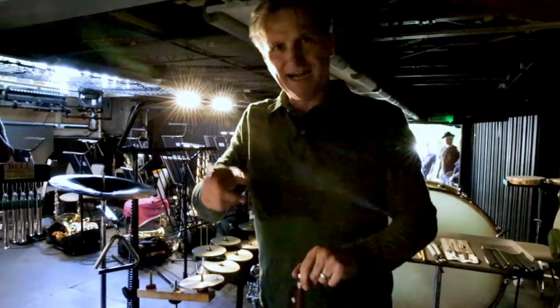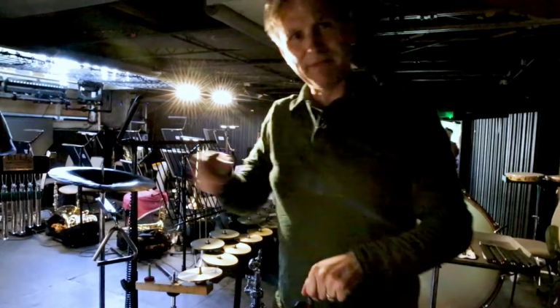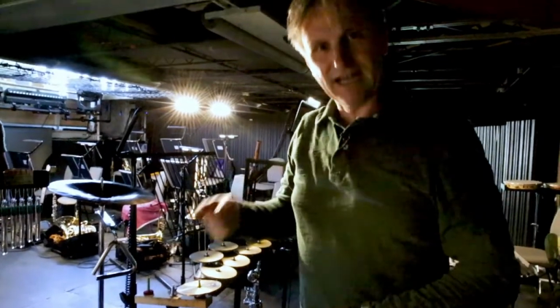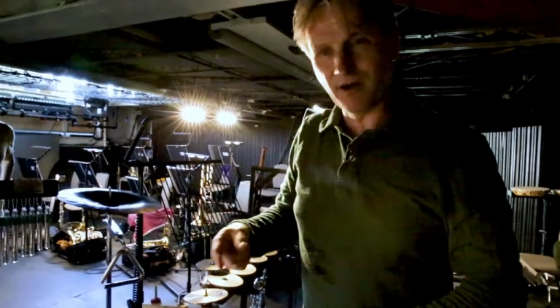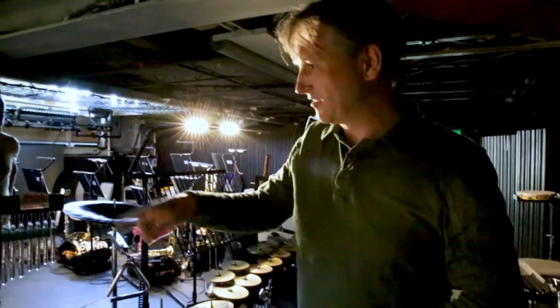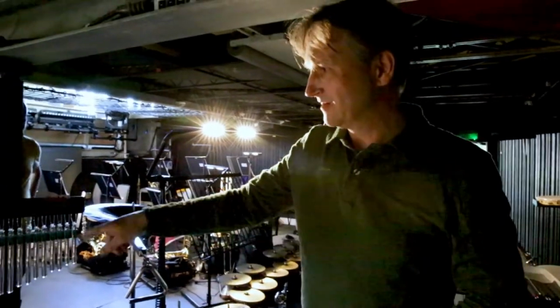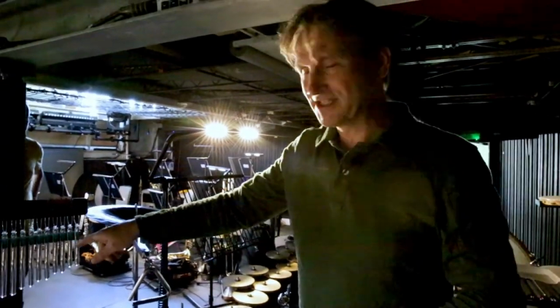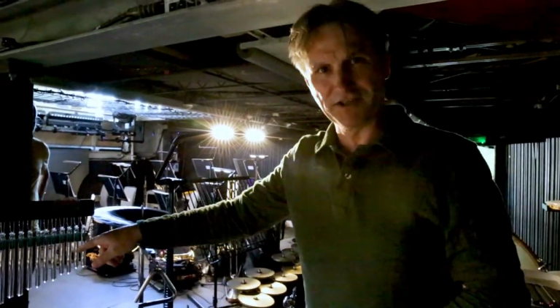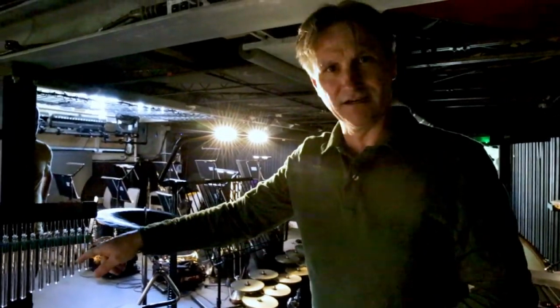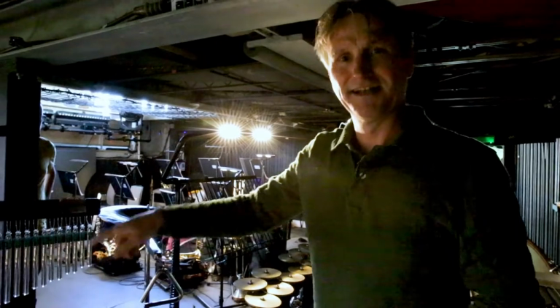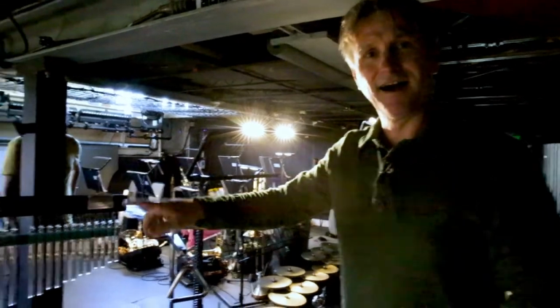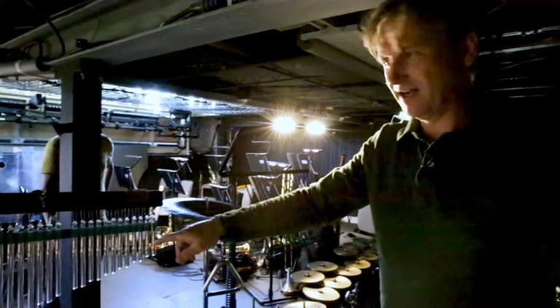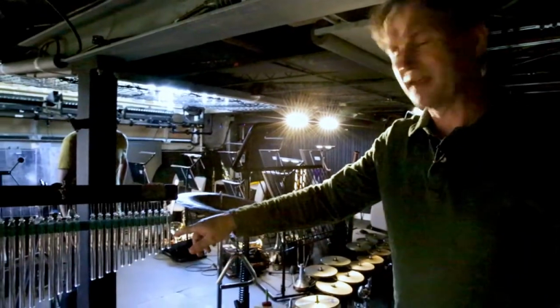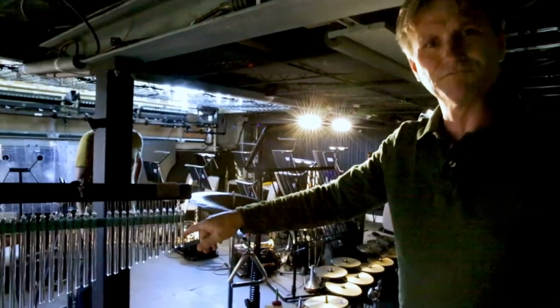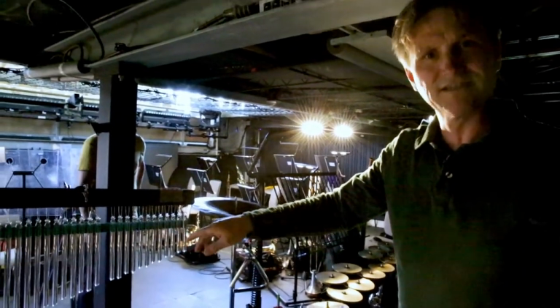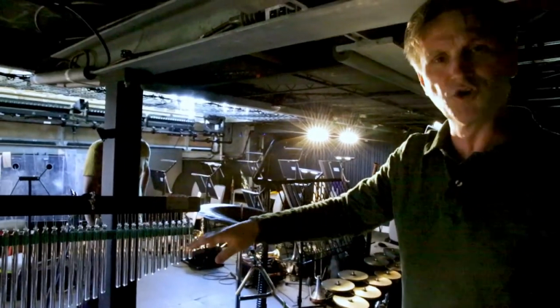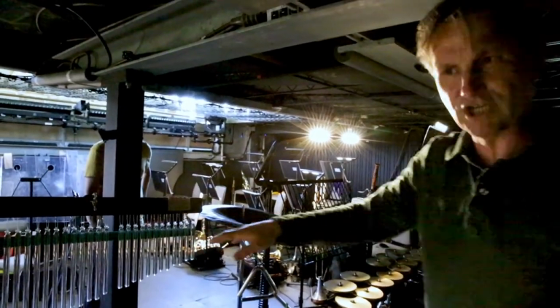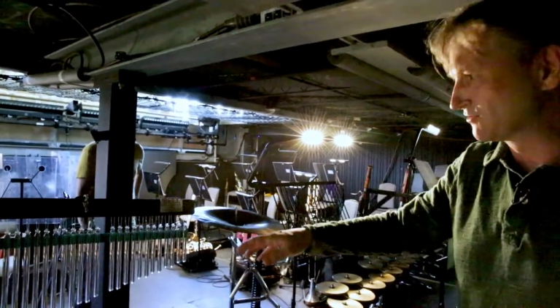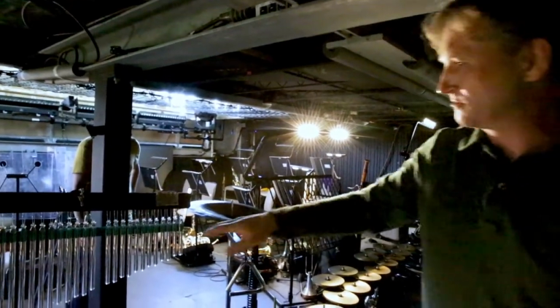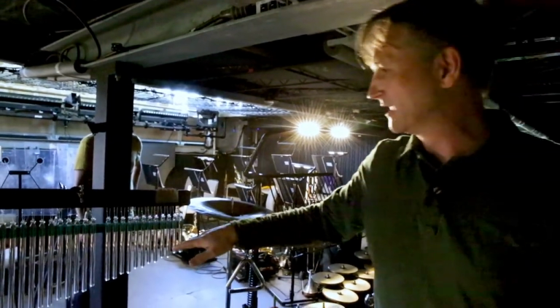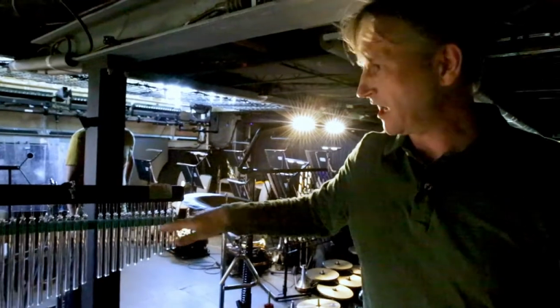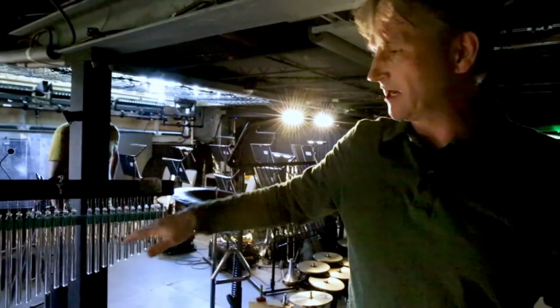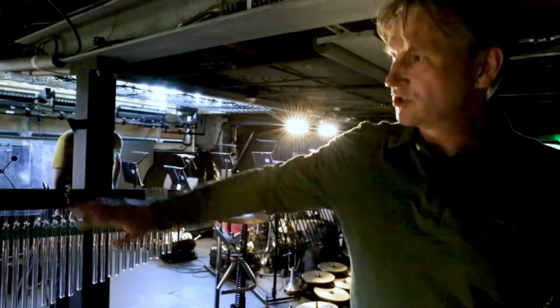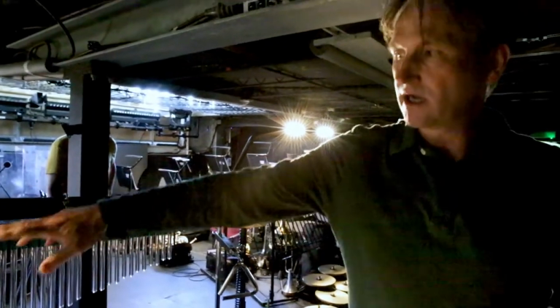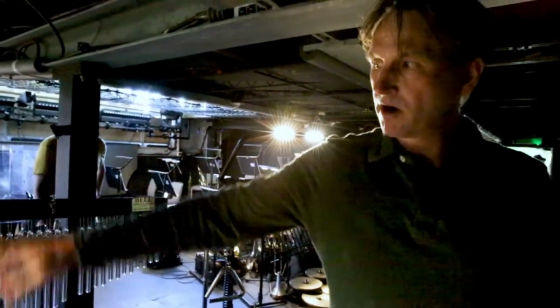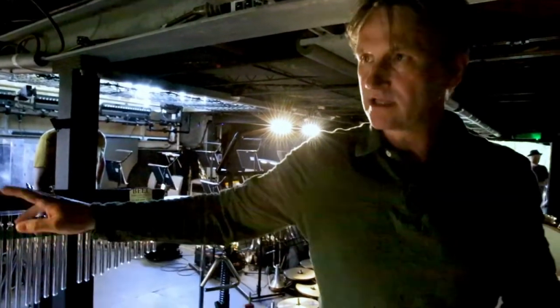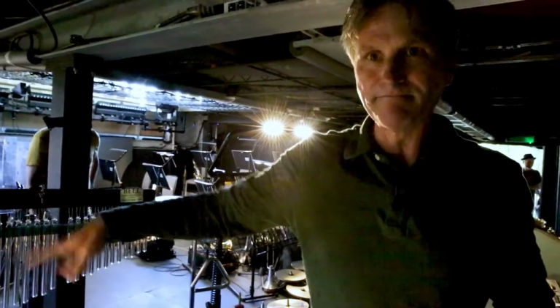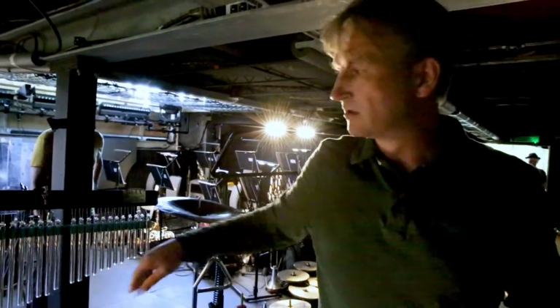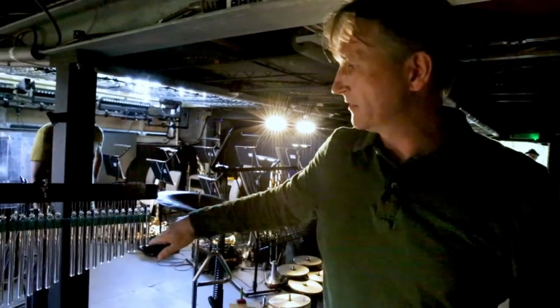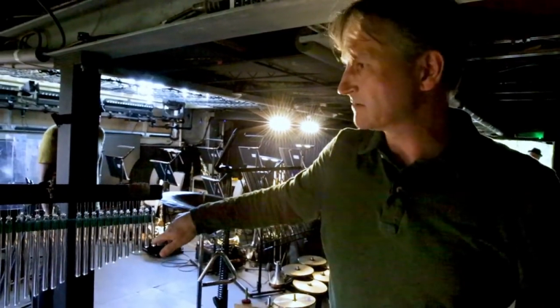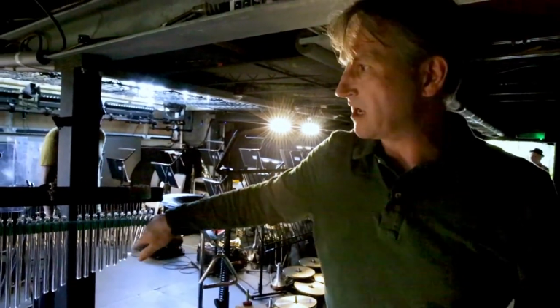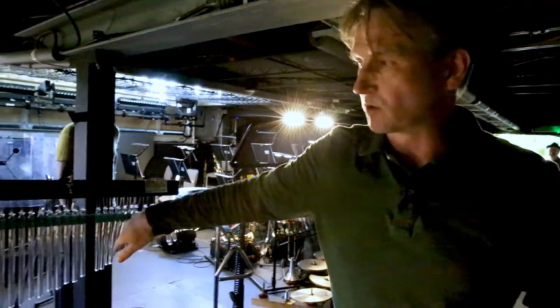He mixes that sound up with these strange things here — I think it's meant to represent a sort of ghostly chandelier or some description. These are glass chimes, usually called a mark tree. These are normally made of metal, but these ones are made of glass.